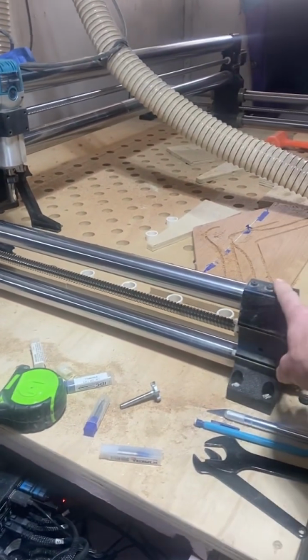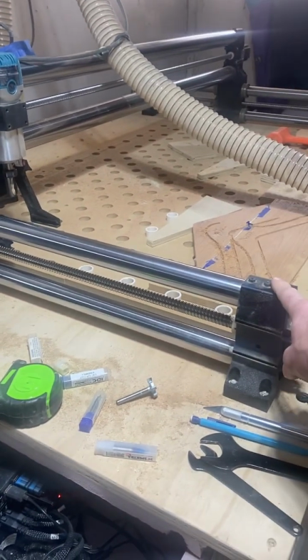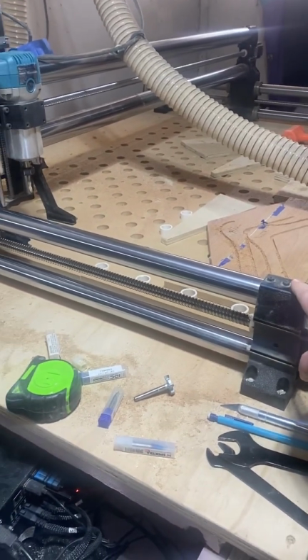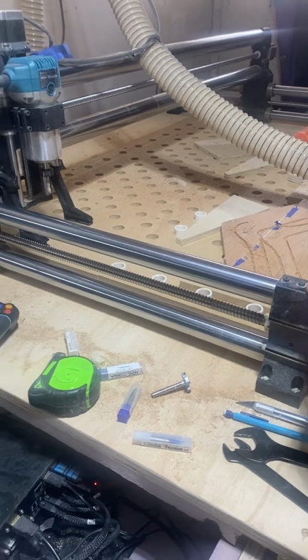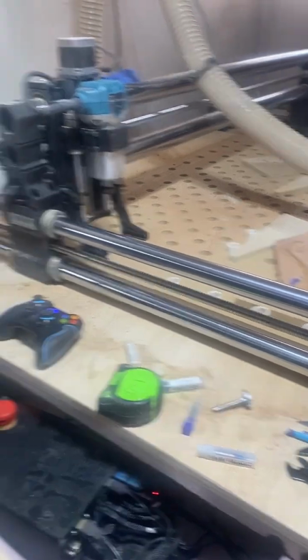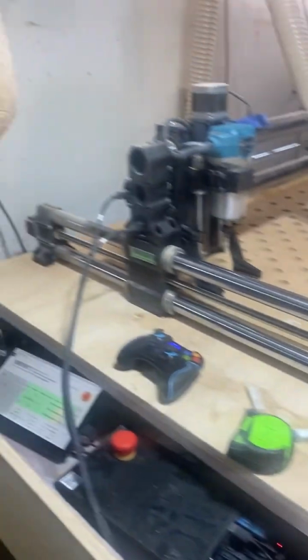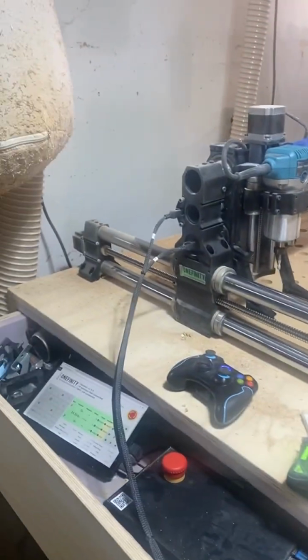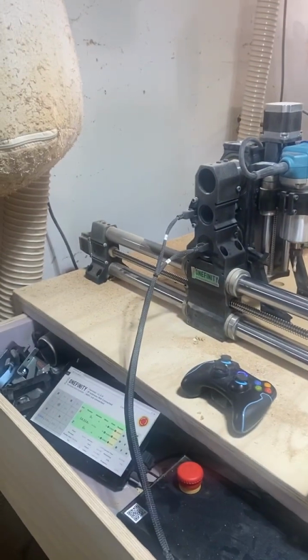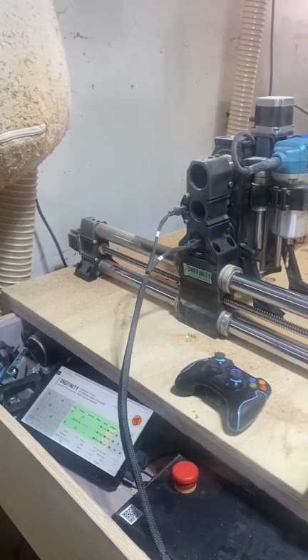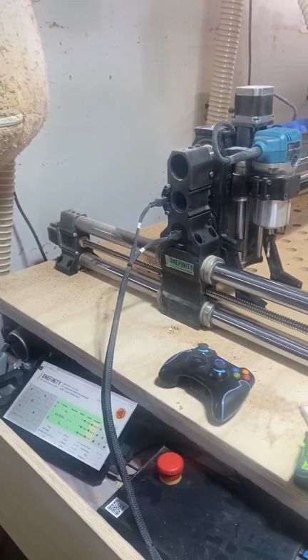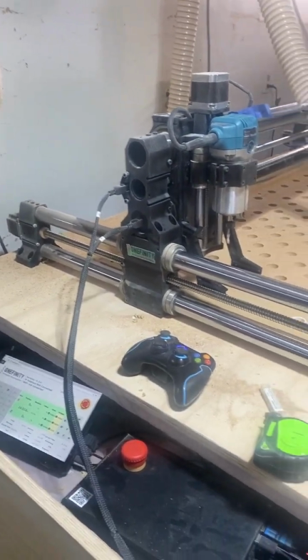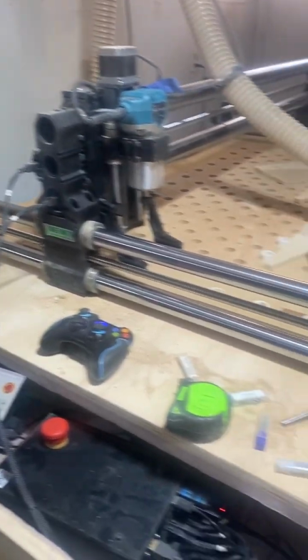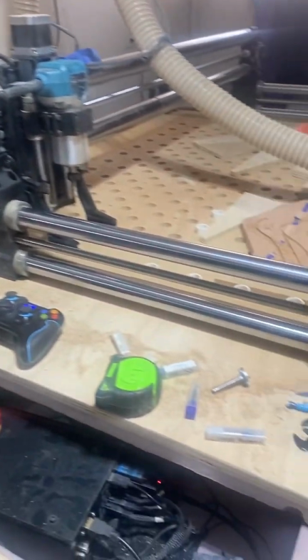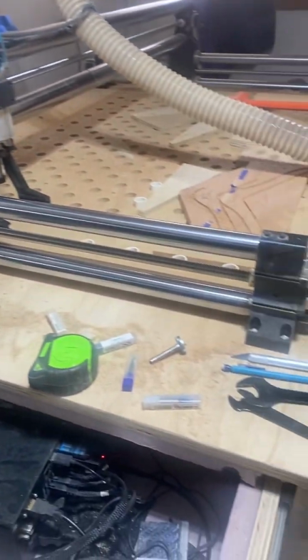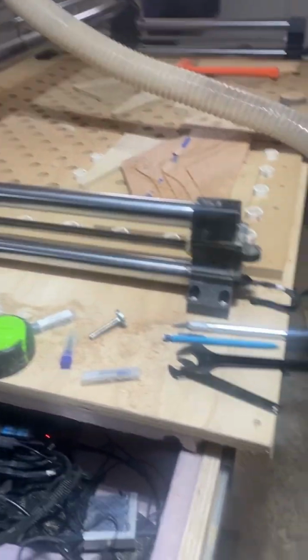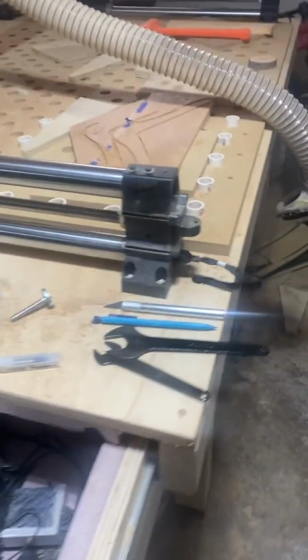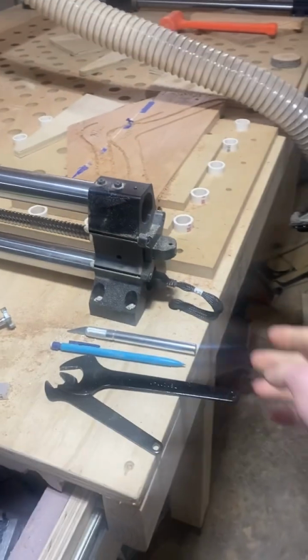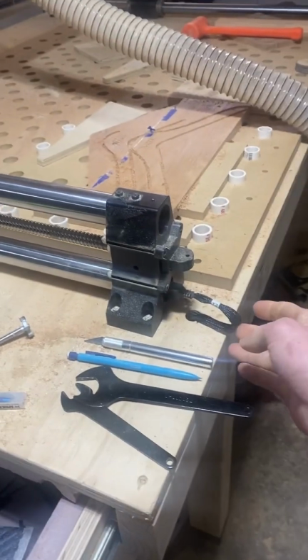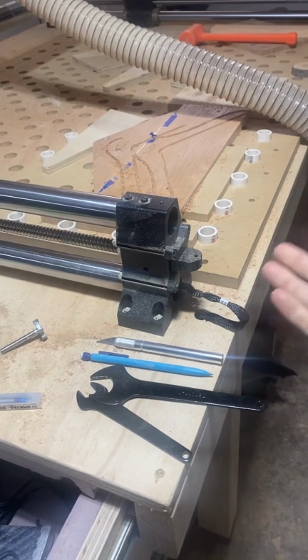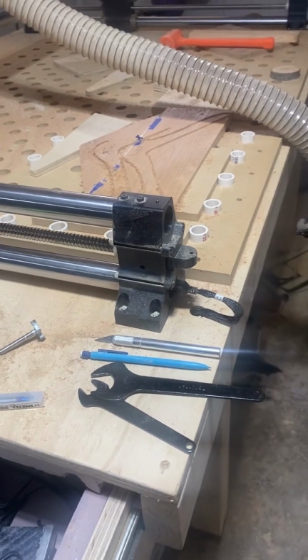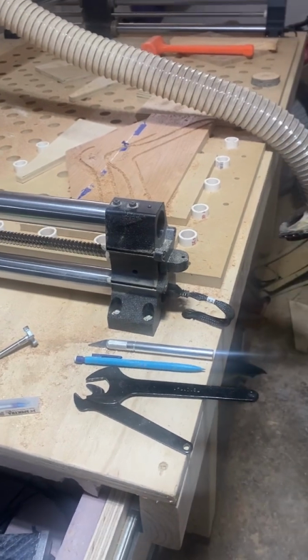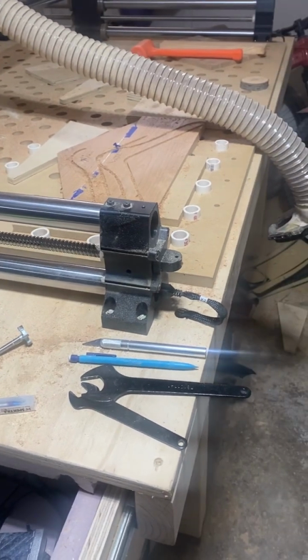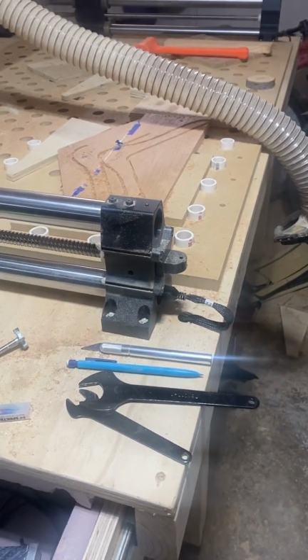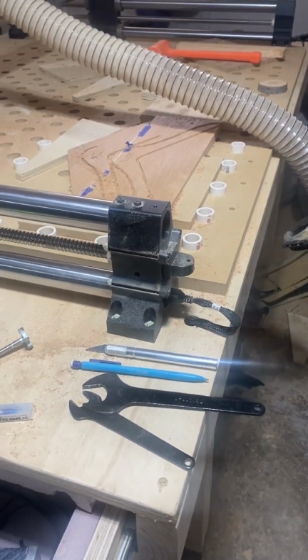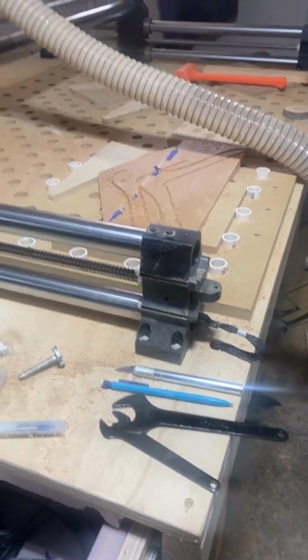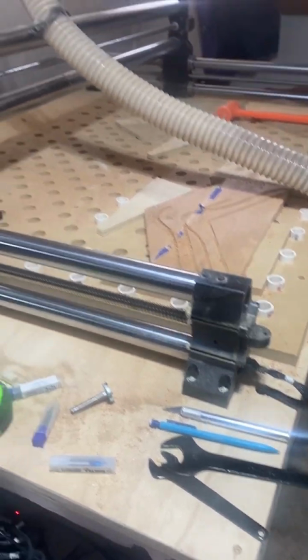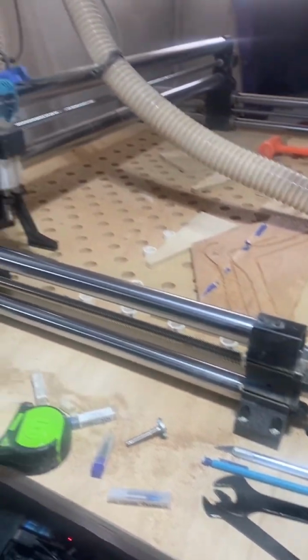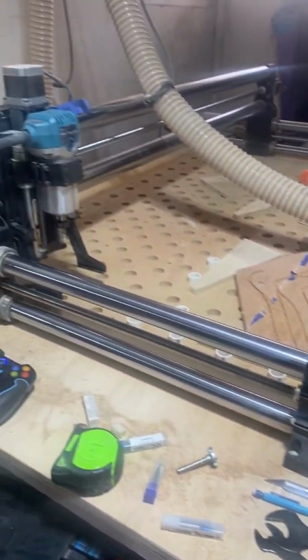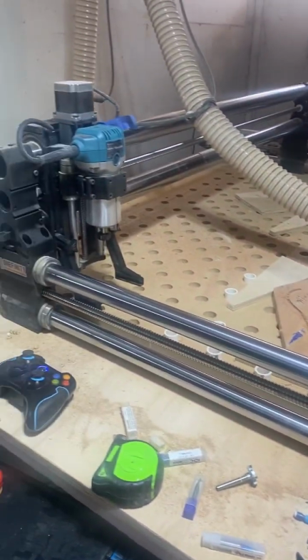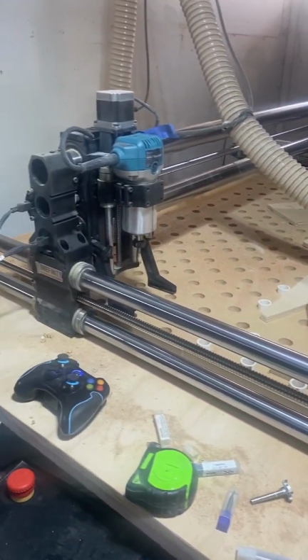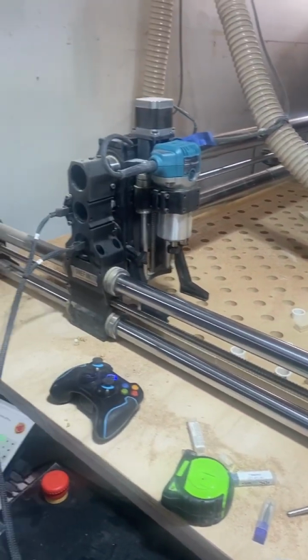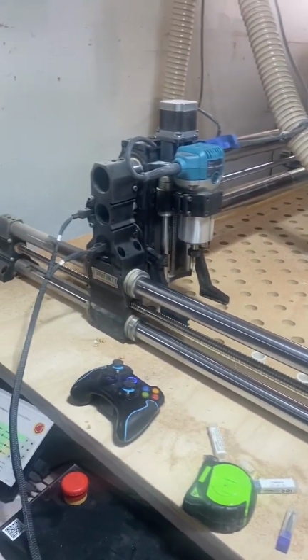From what I've read, it might have something to do with the rail itself, or maybe the motor is binding or something. I've checked the cable connections and all these seem to be alright. We'd love to know what y'all's thoughts are.